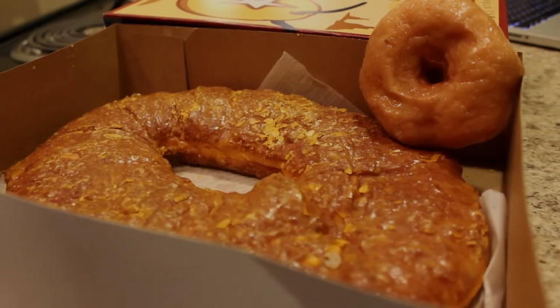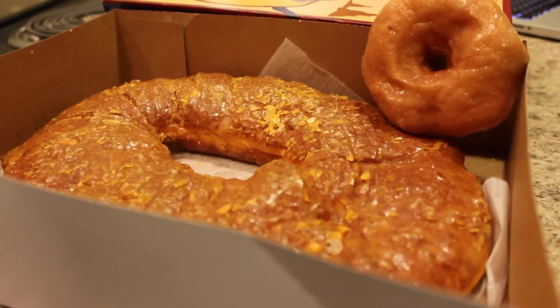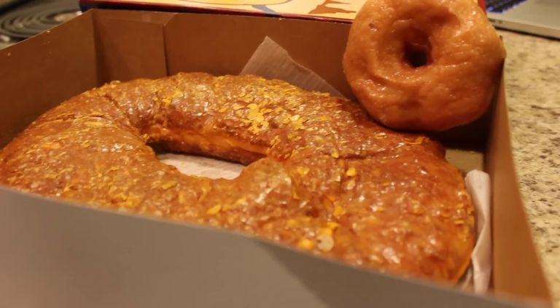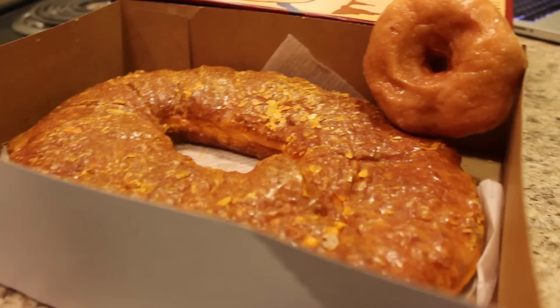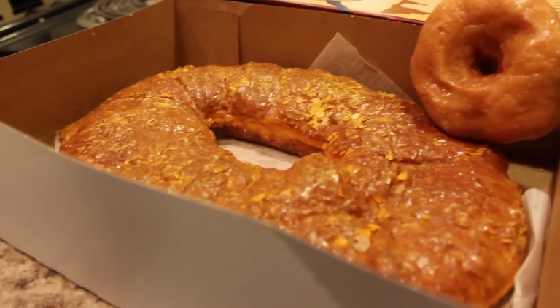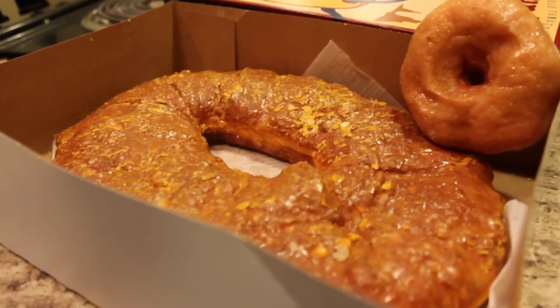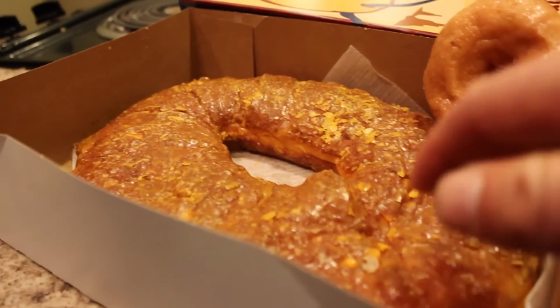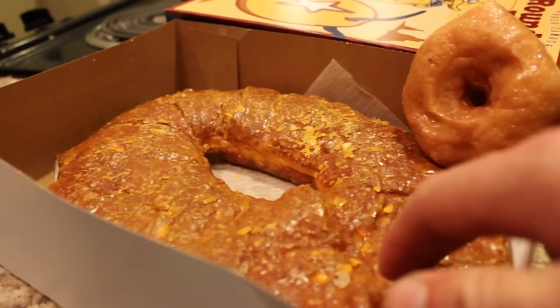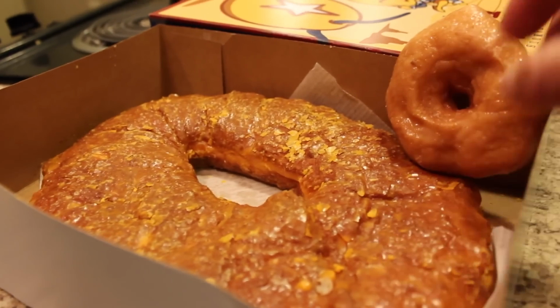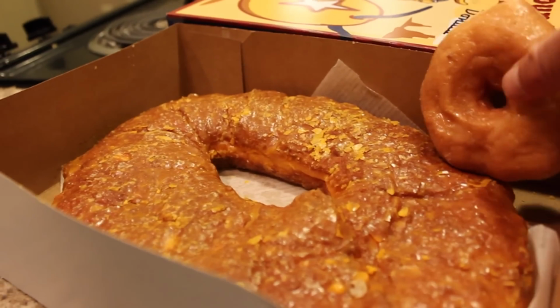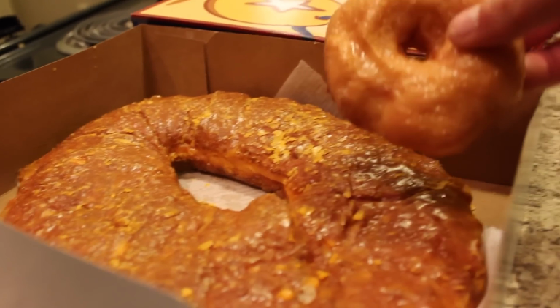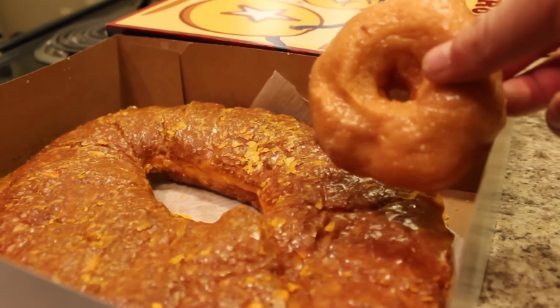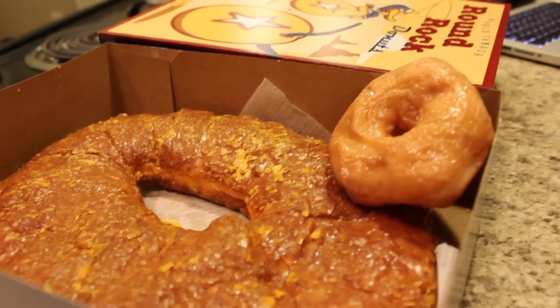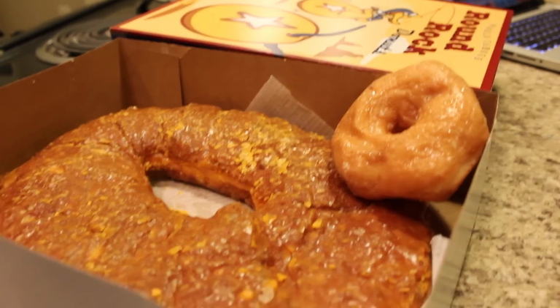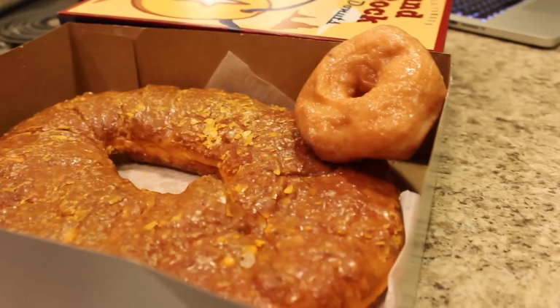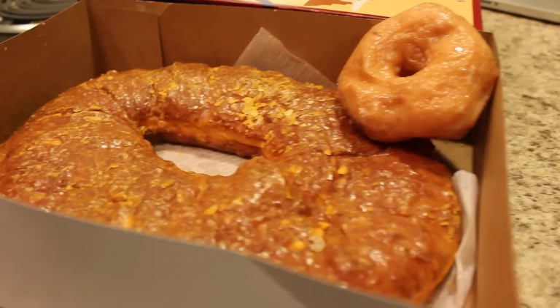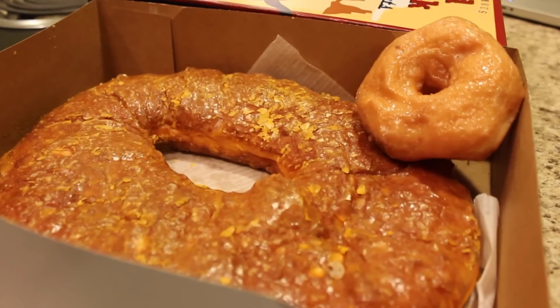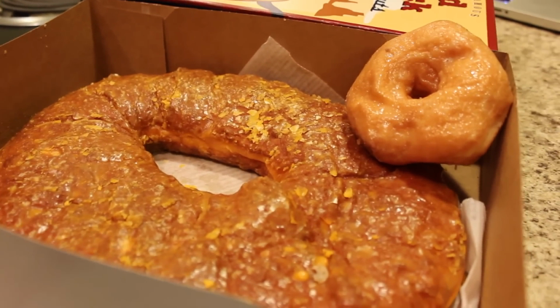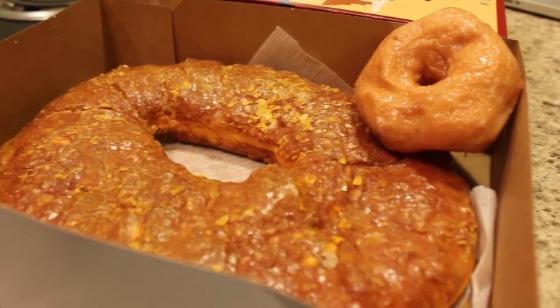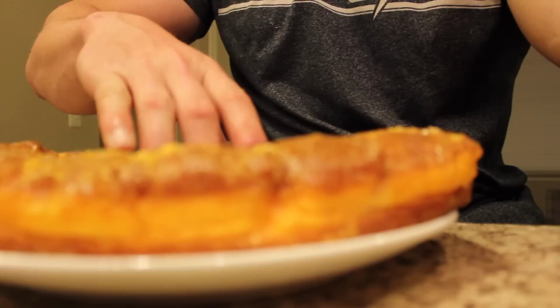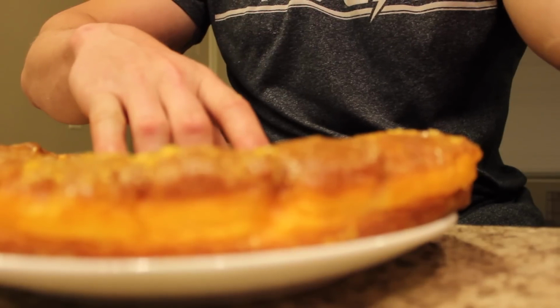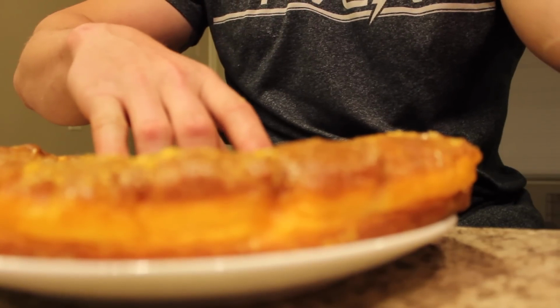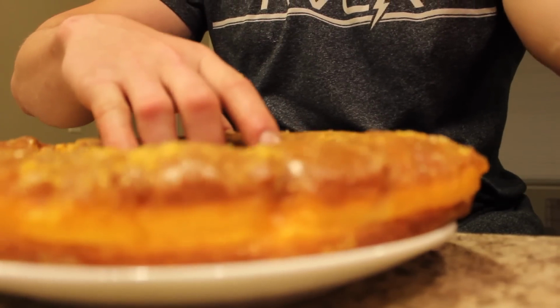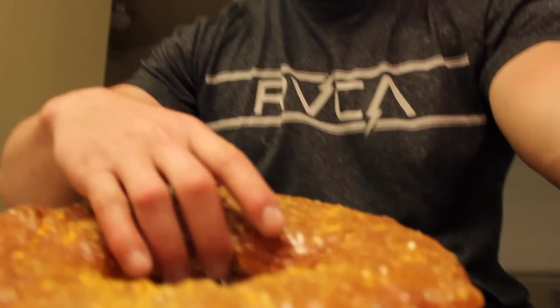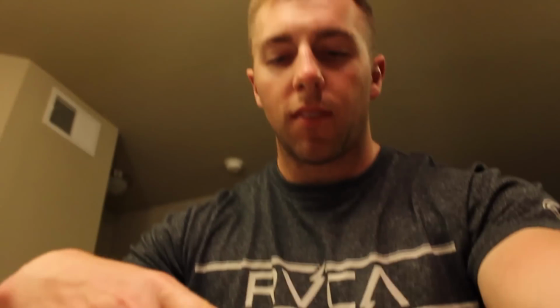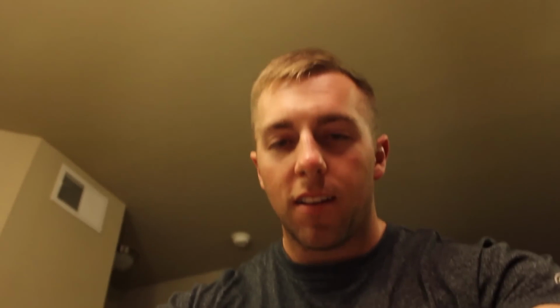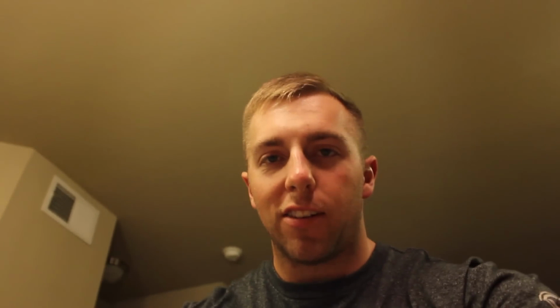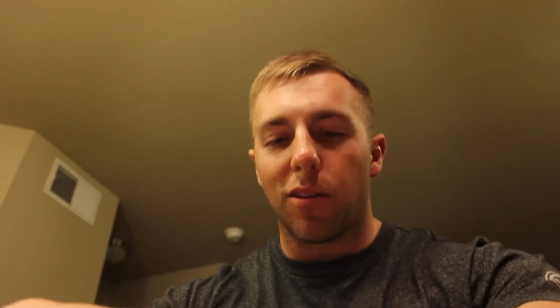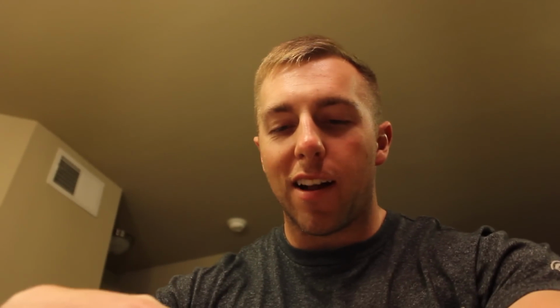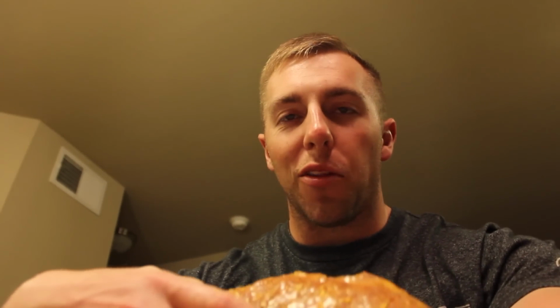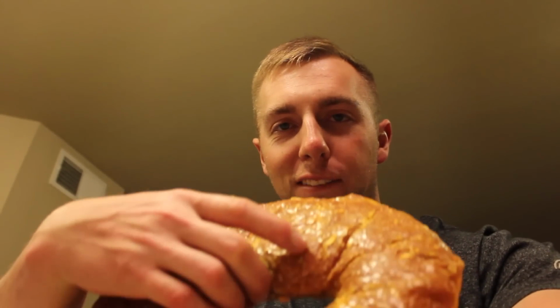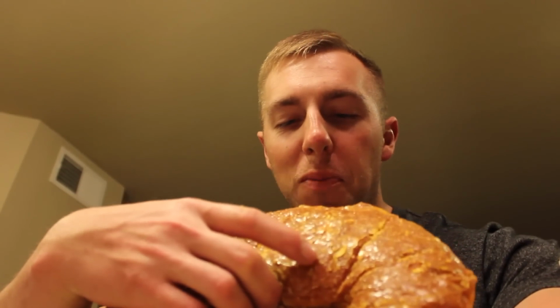This is just a comparison of the donut I'm about to eat and a normal glazed donut — obviously quite a difference. I literally don't even know how to hold this thing. First bite.